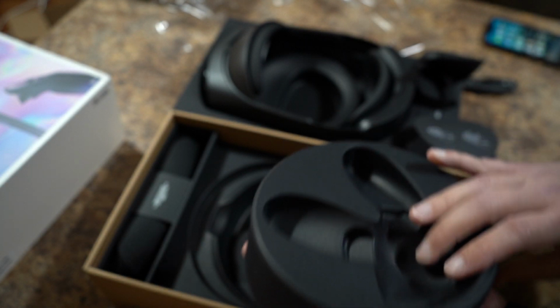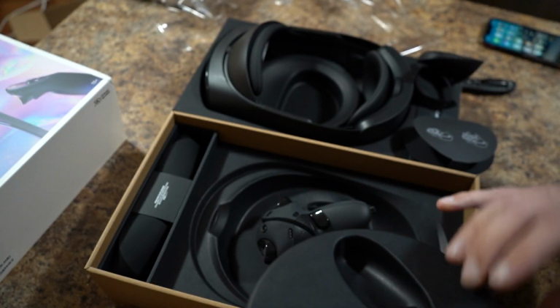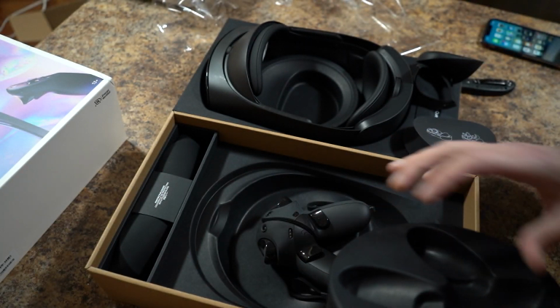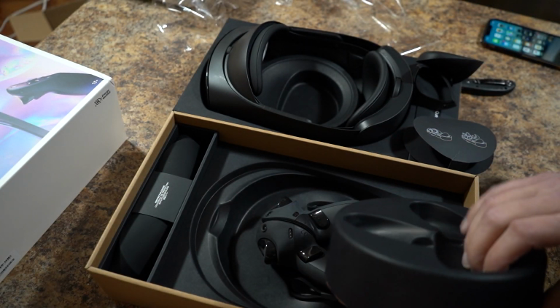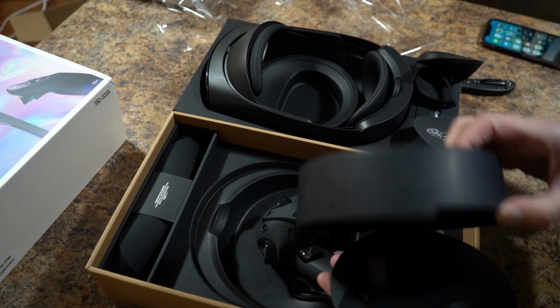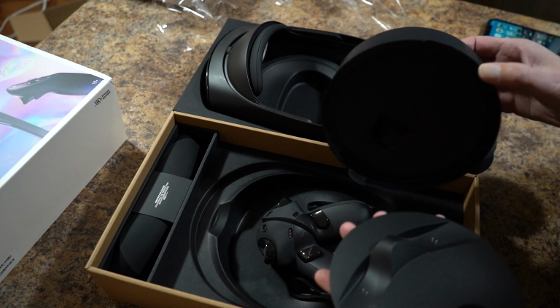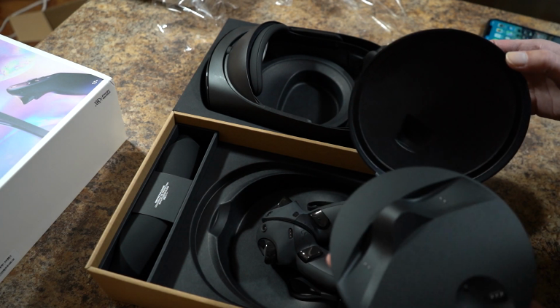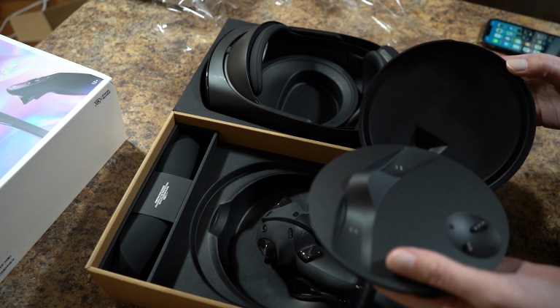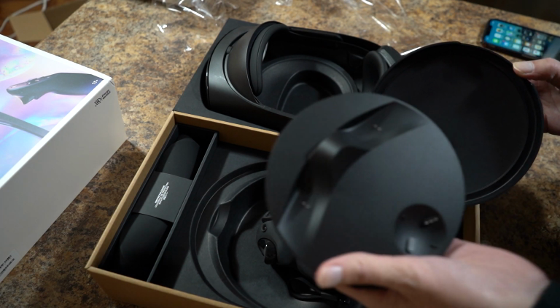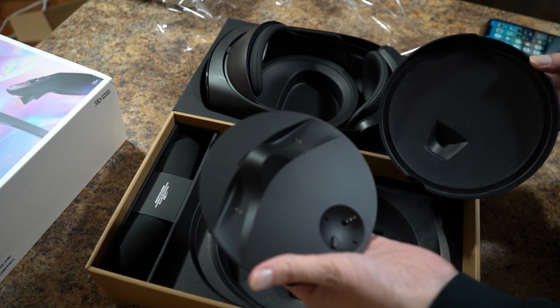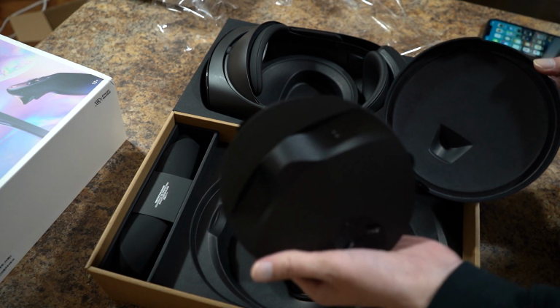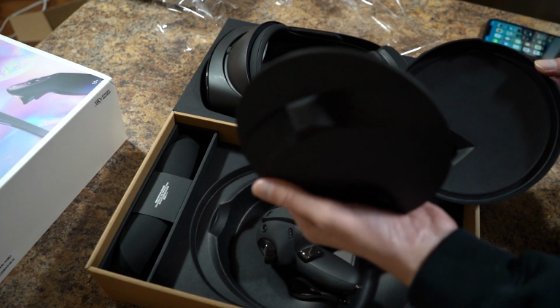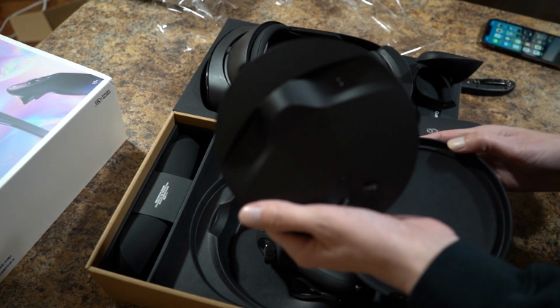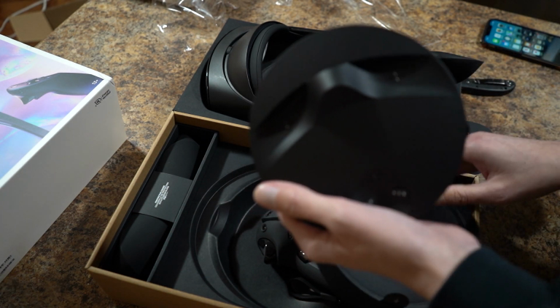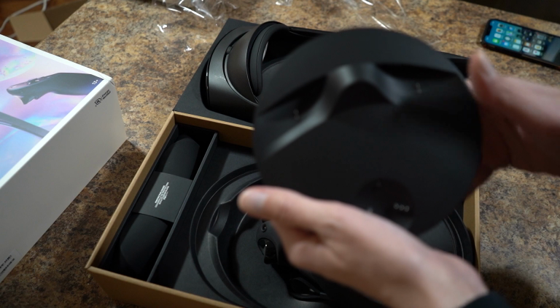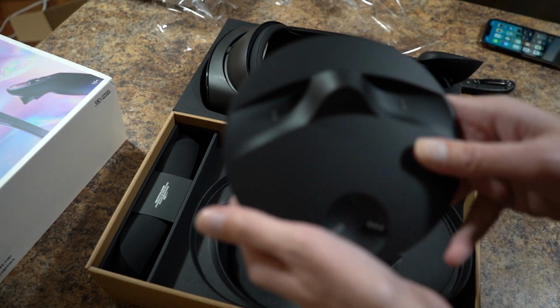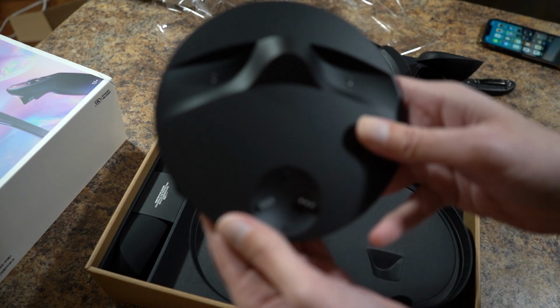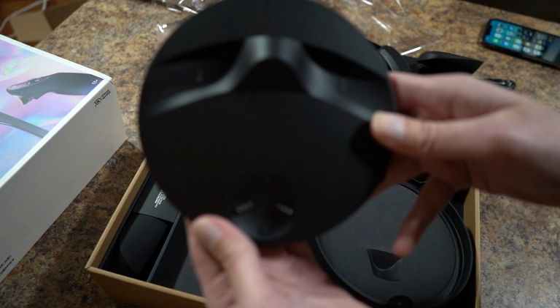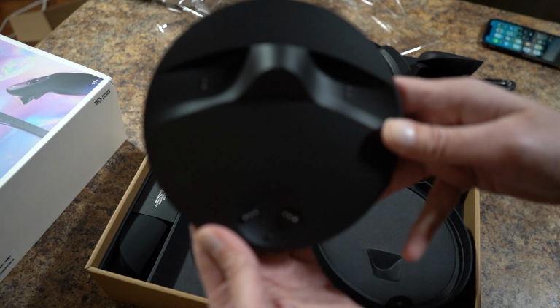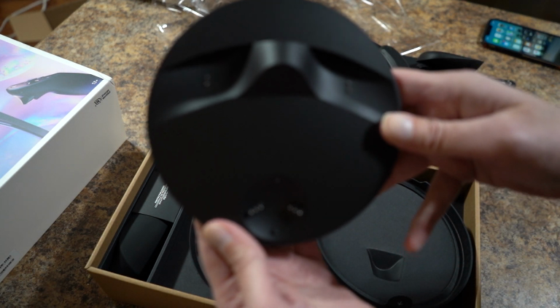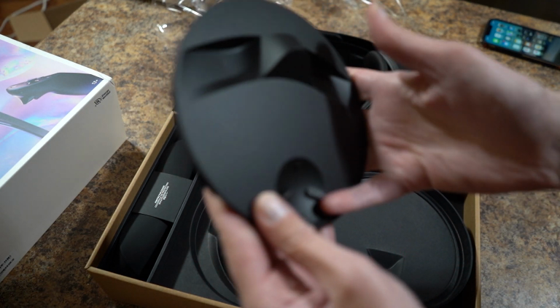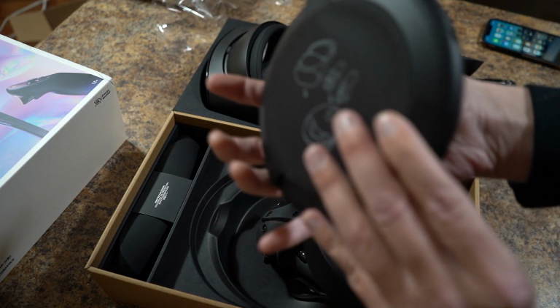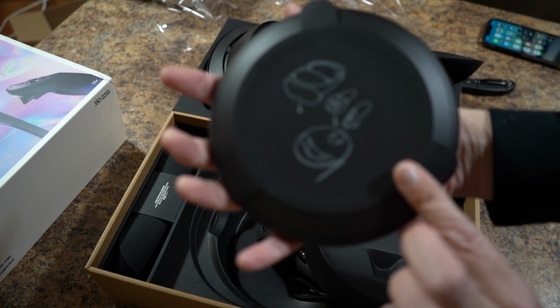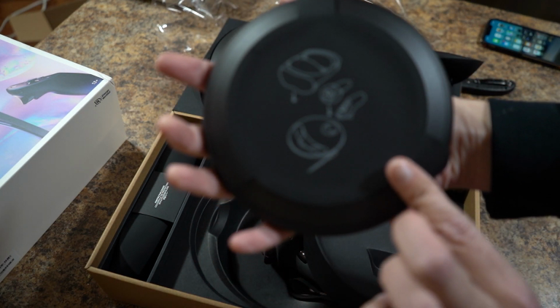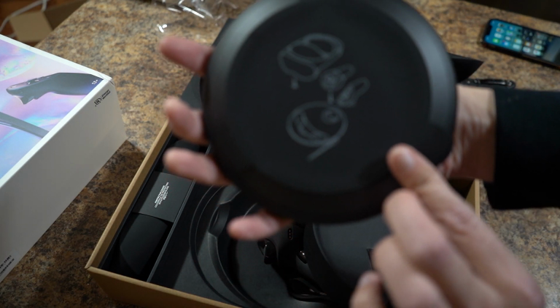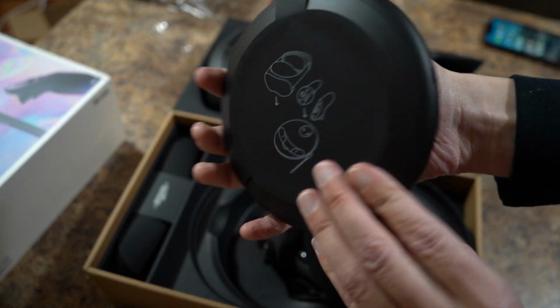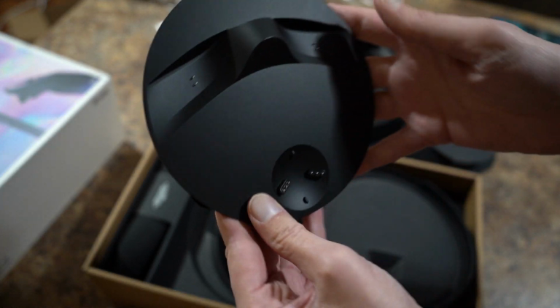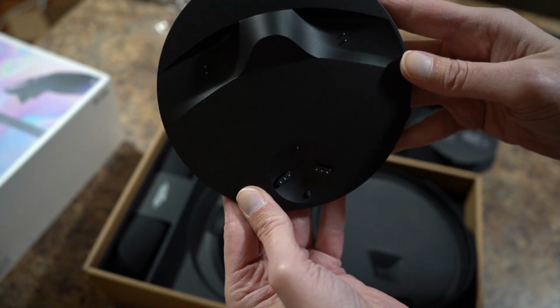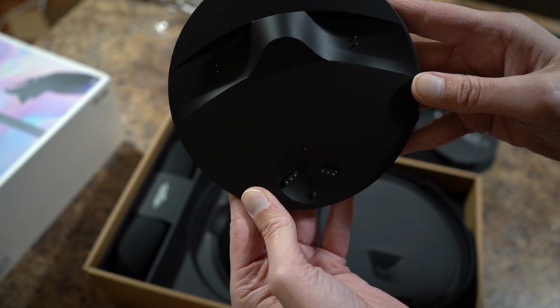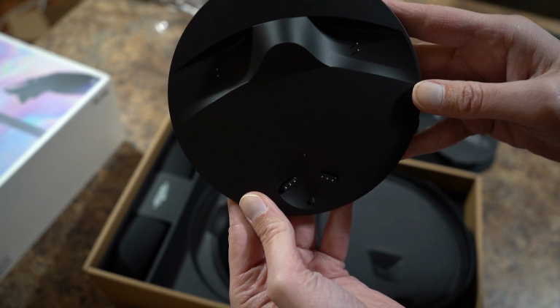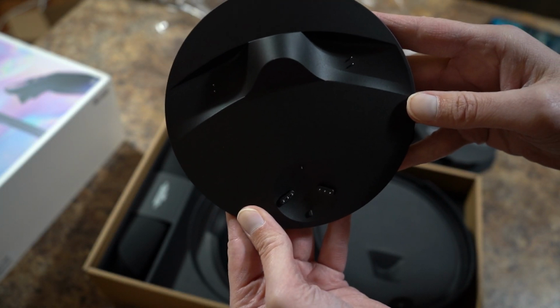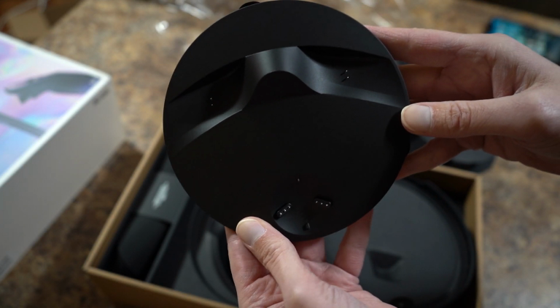Oh! Okay. So here's the charging station. Pretty cool, right? Alright. For the controllers. Pretty nifty.